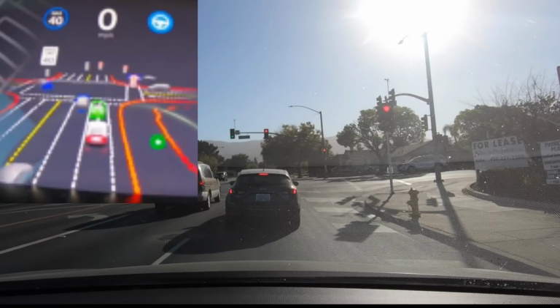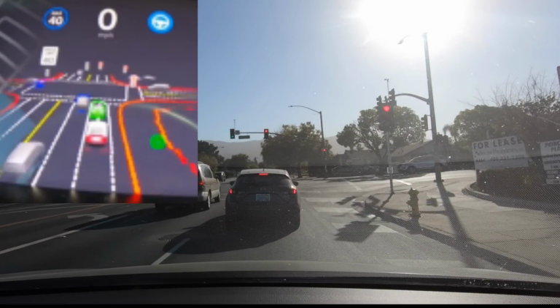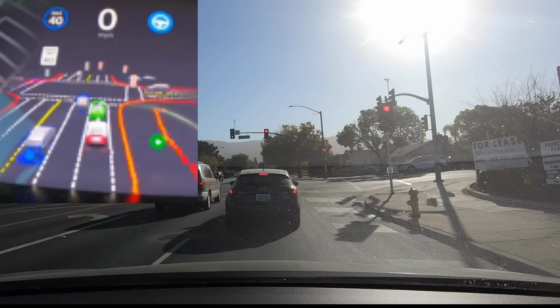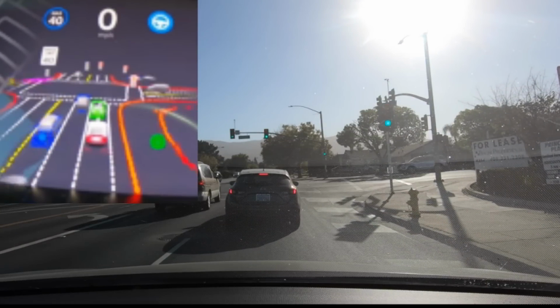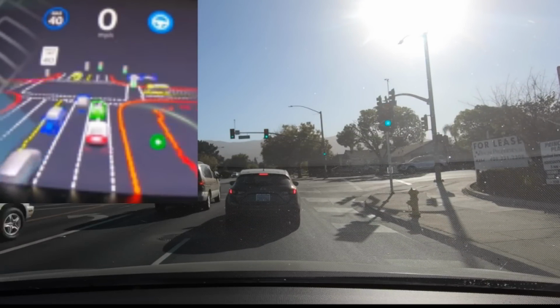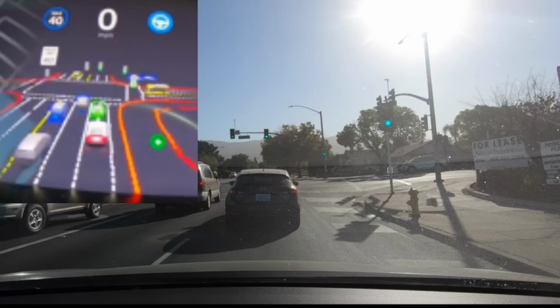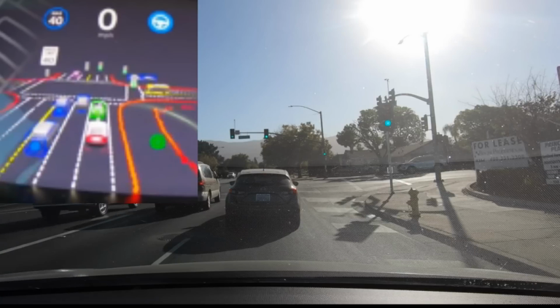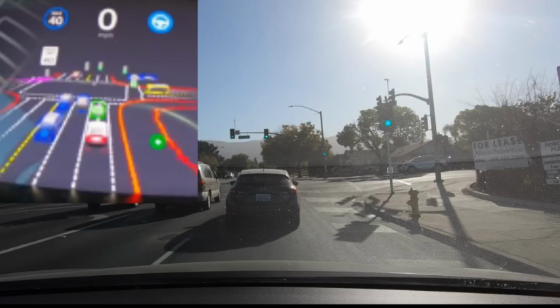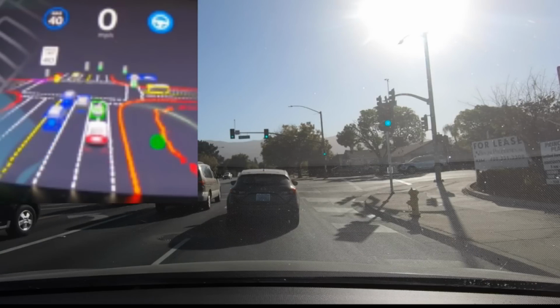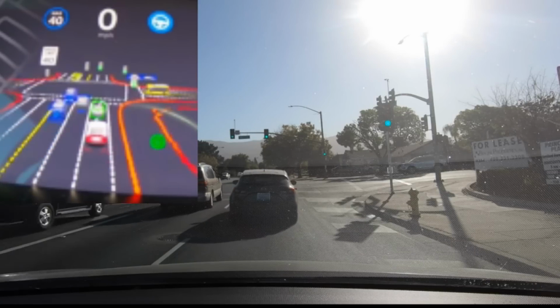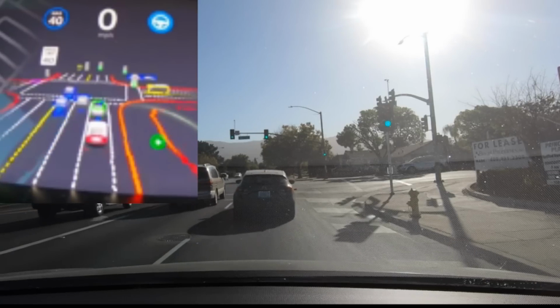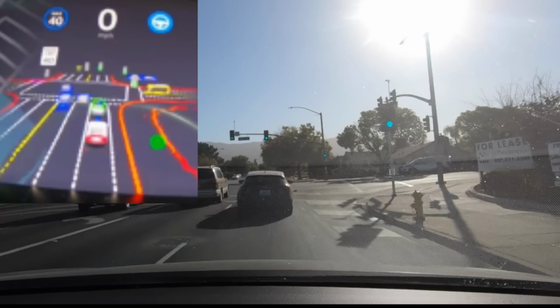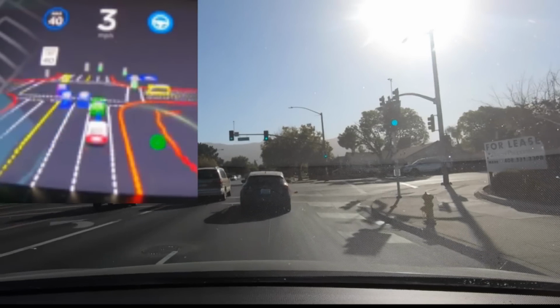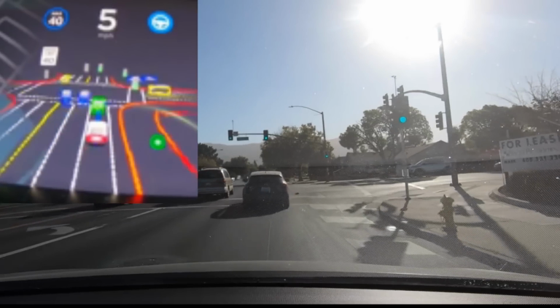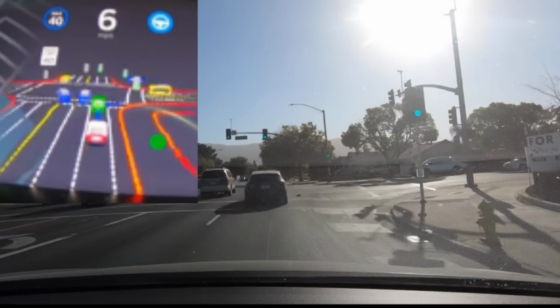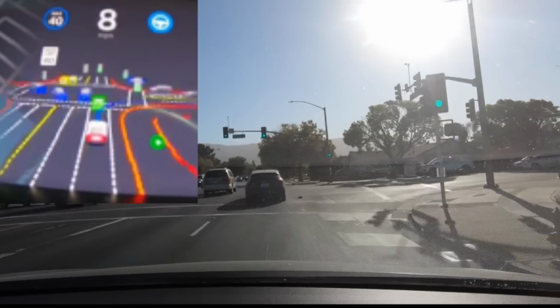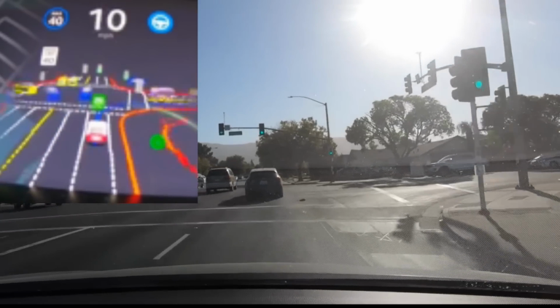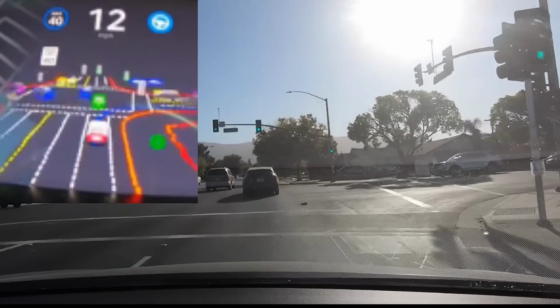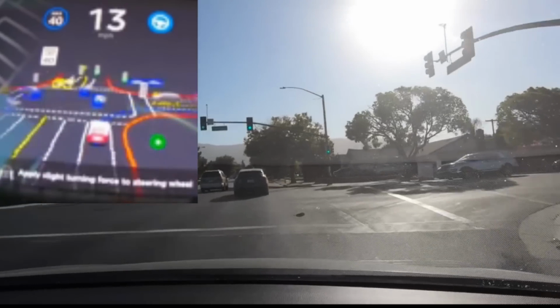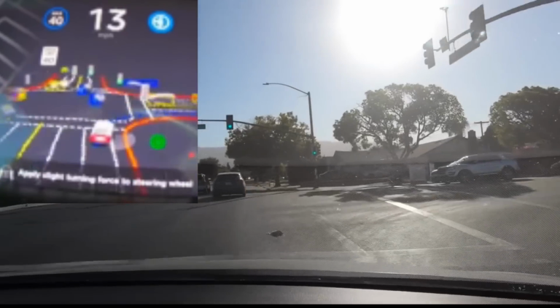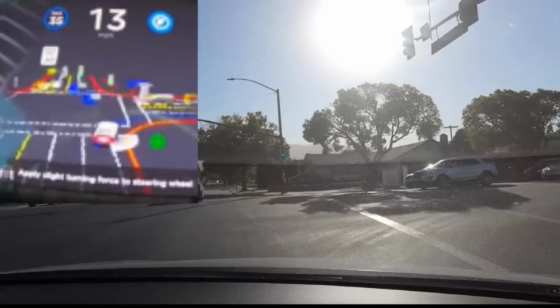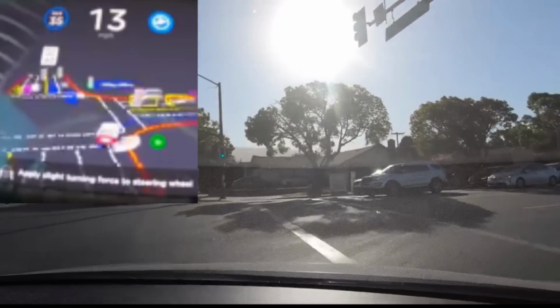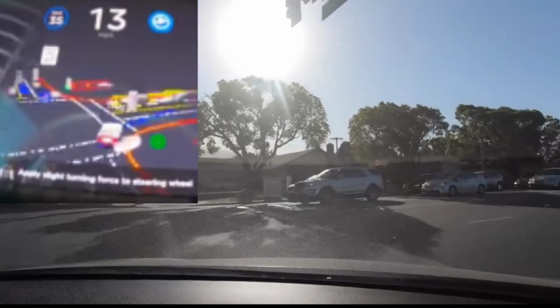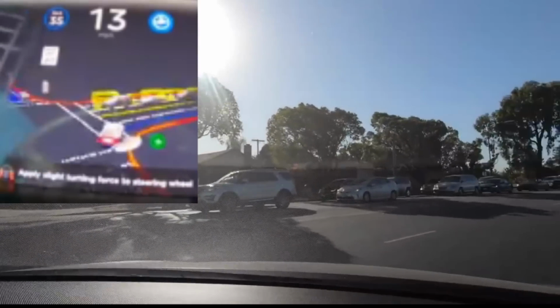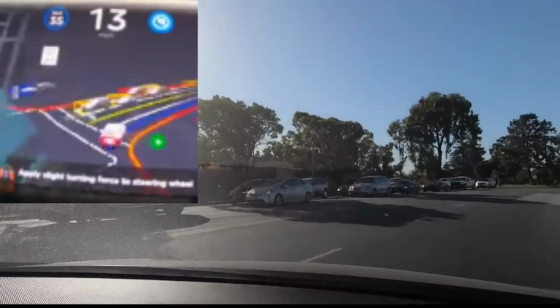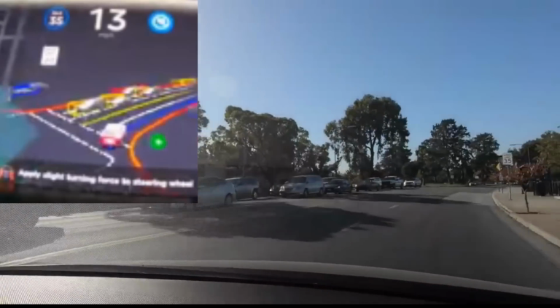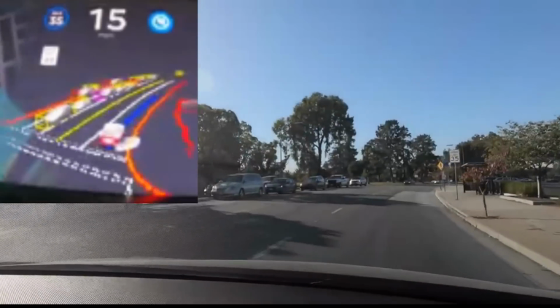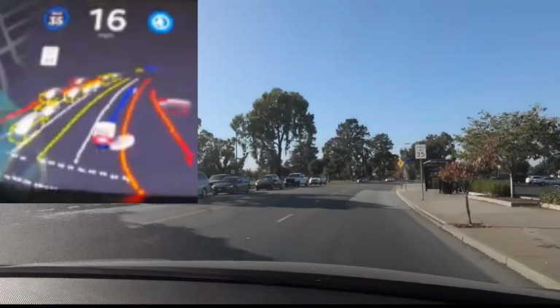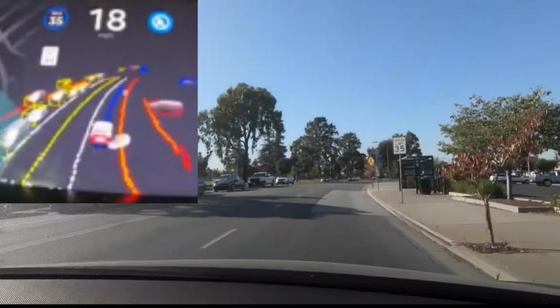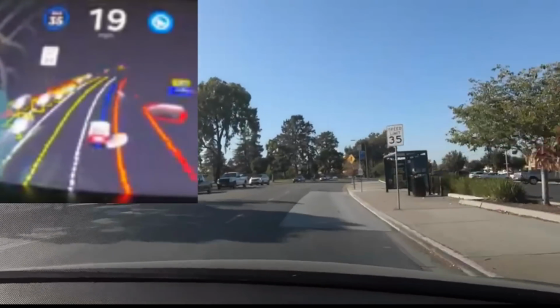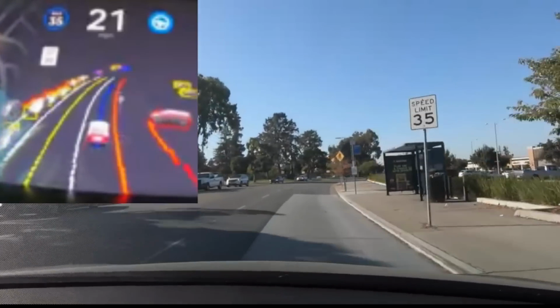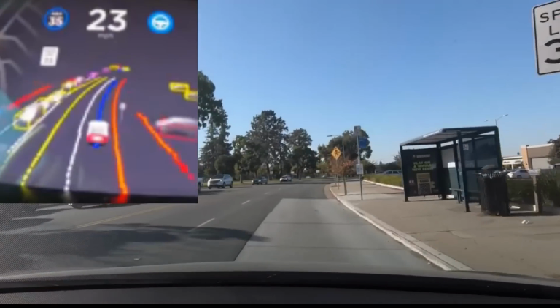It navigates with the car in front but lets that car go and then navigates to the right, making another right turn. So it's making all these turns on local roads, which is just so cool.